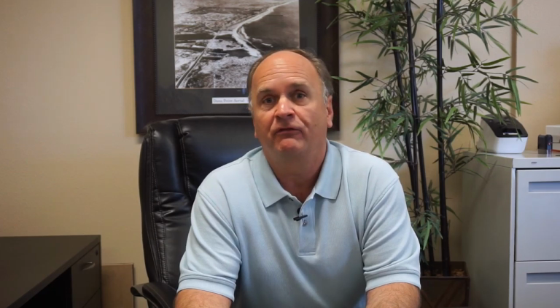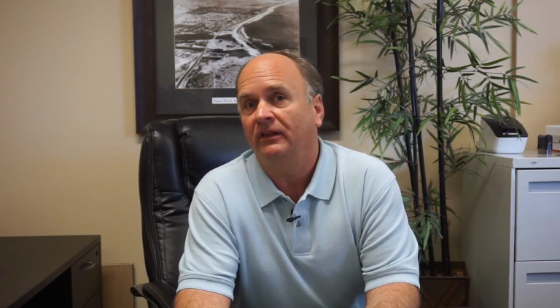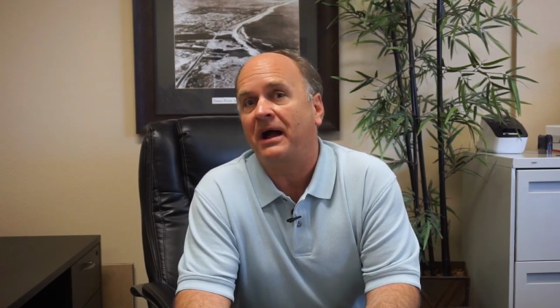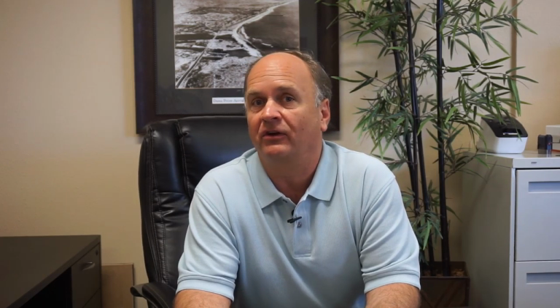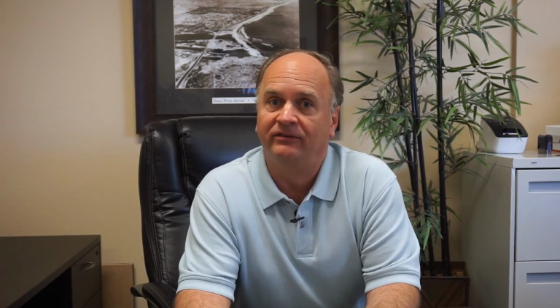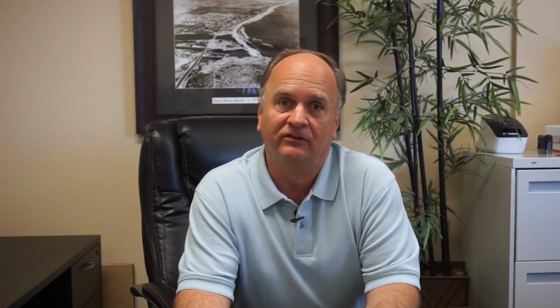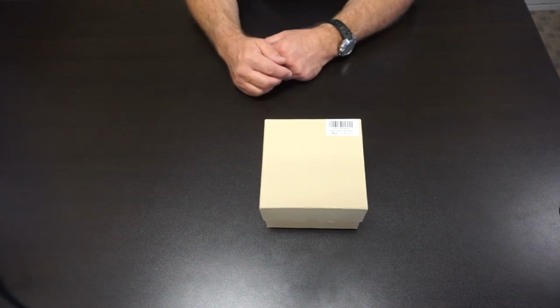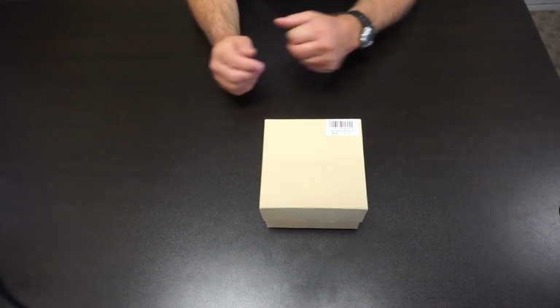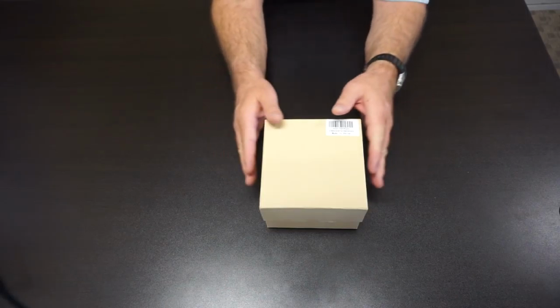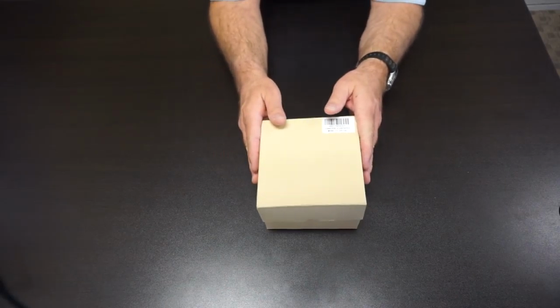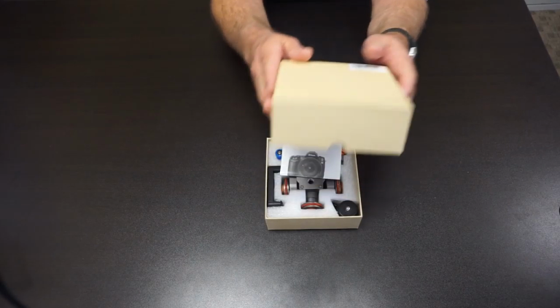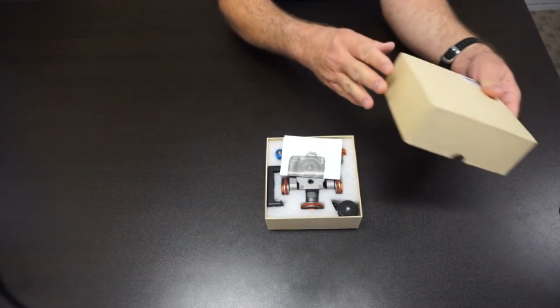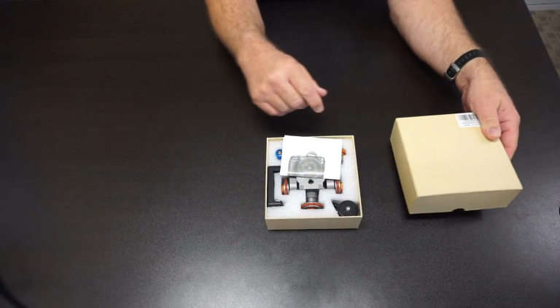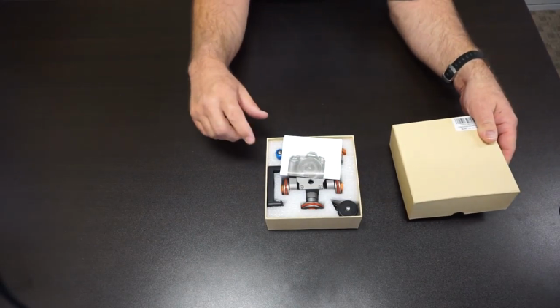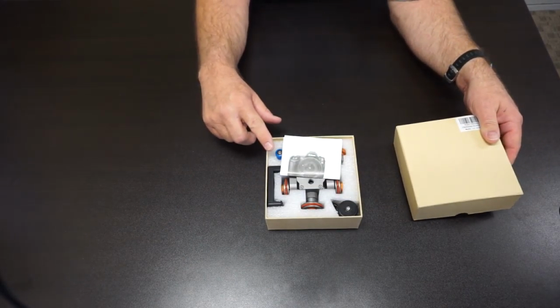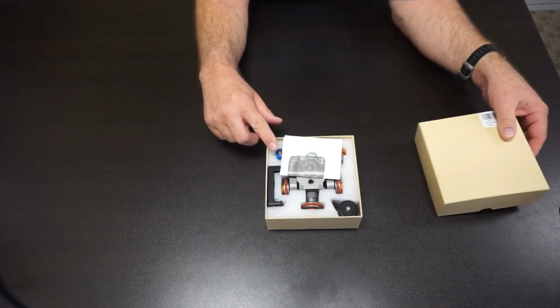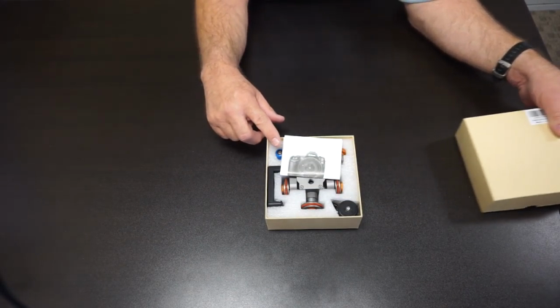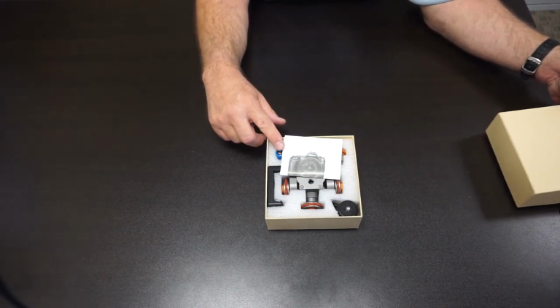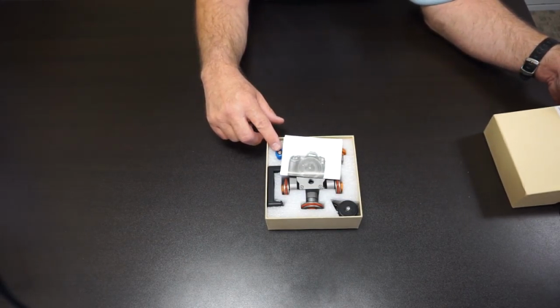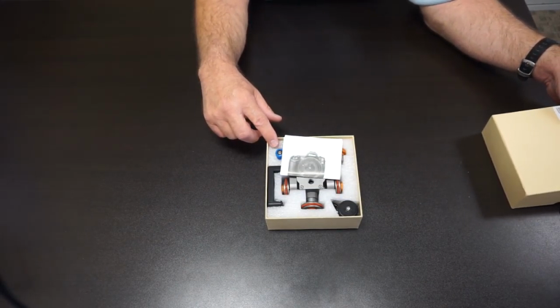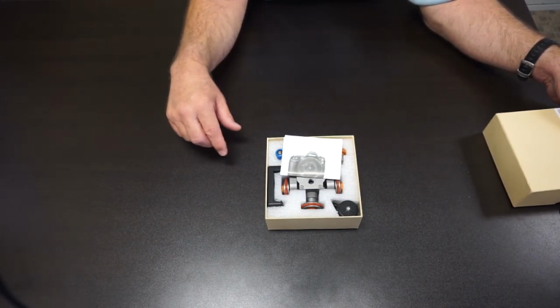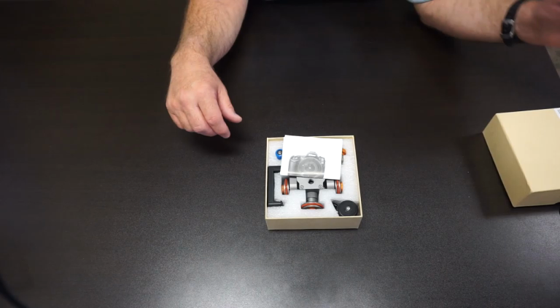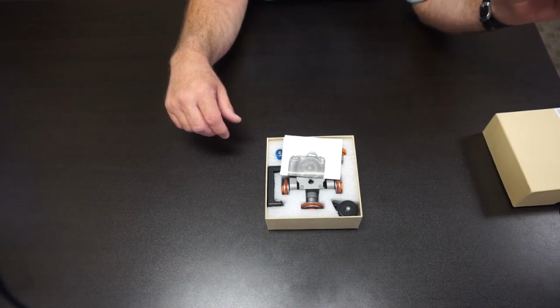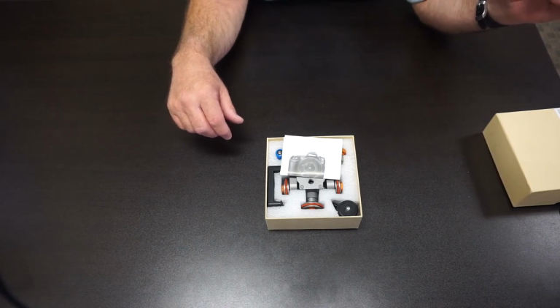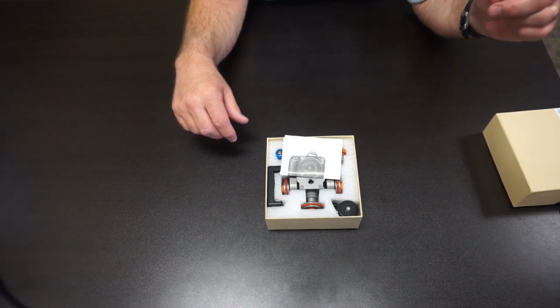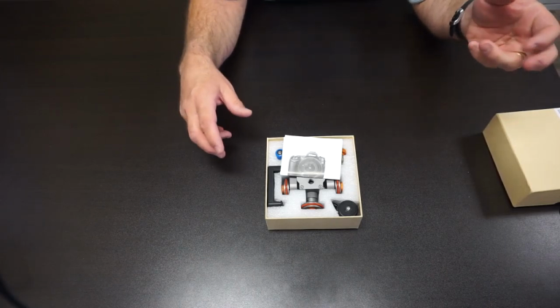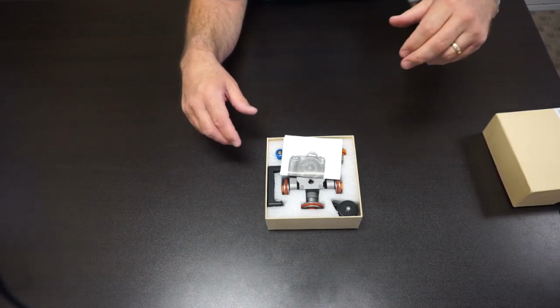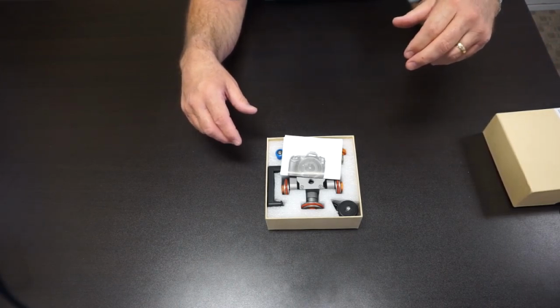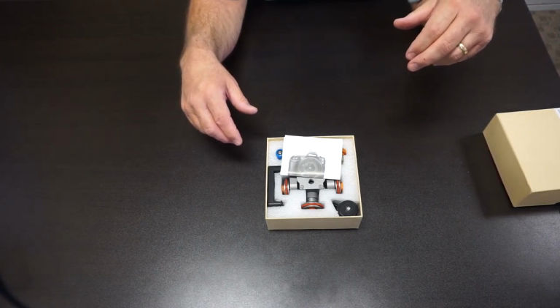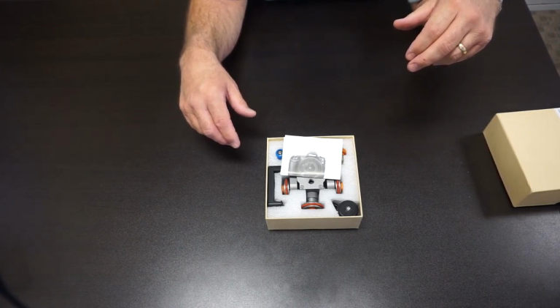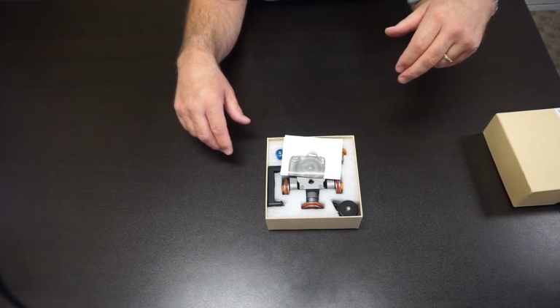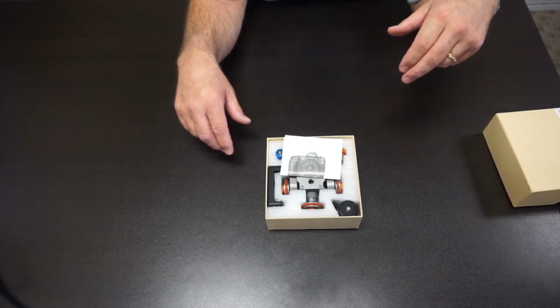Let's unbox this little guy and see what's inside. You can see that the box is filled with closed cell foam with cutouts to protect all of the items in shipping. This box should make for a good way to store the roller skate when not being used.